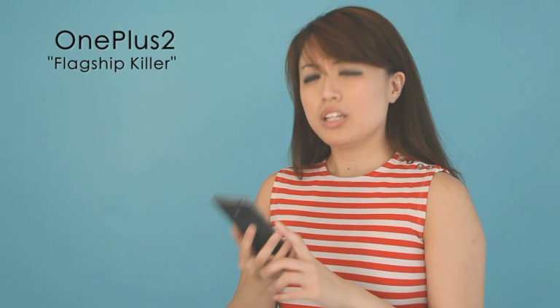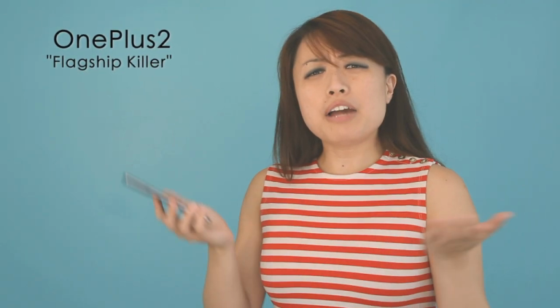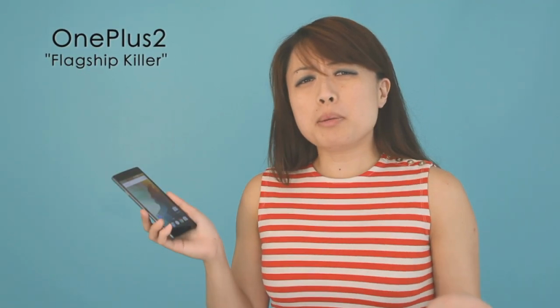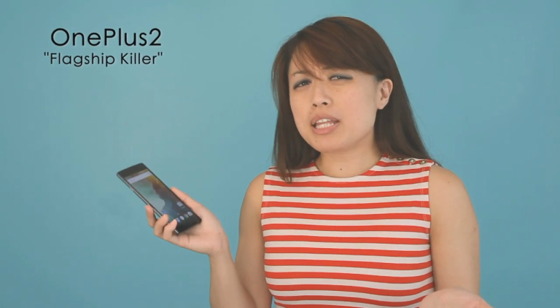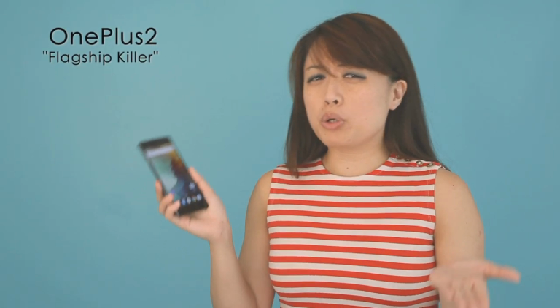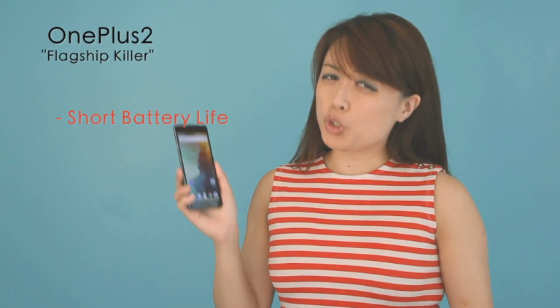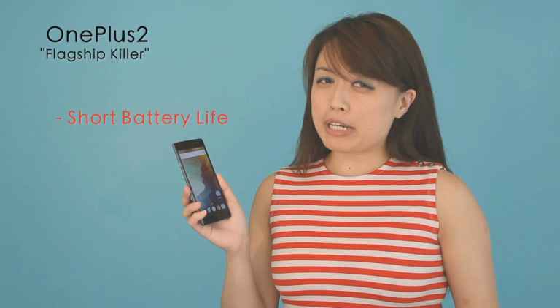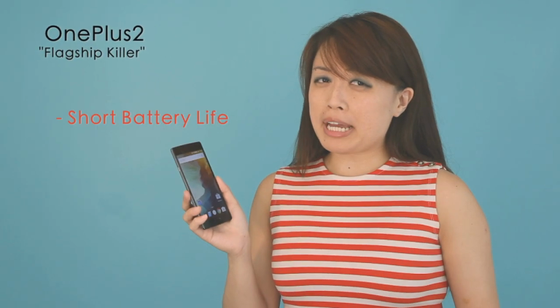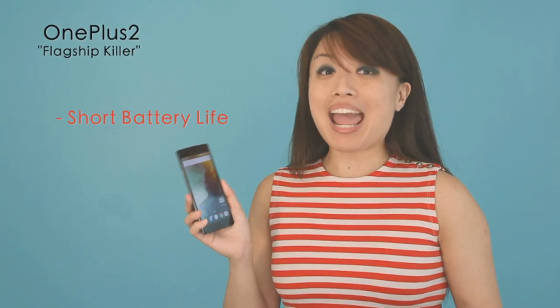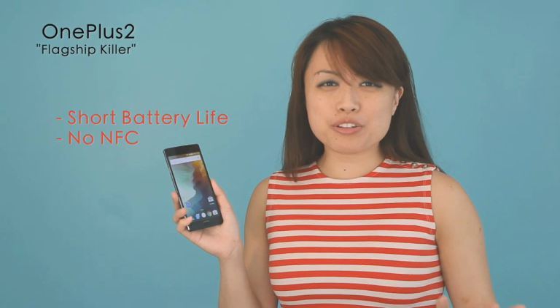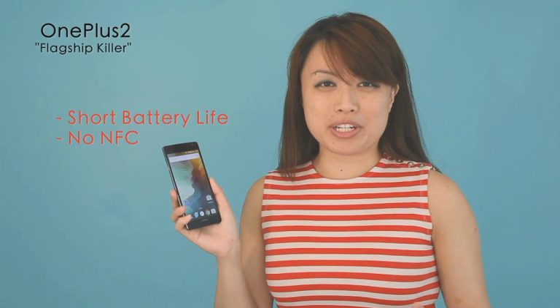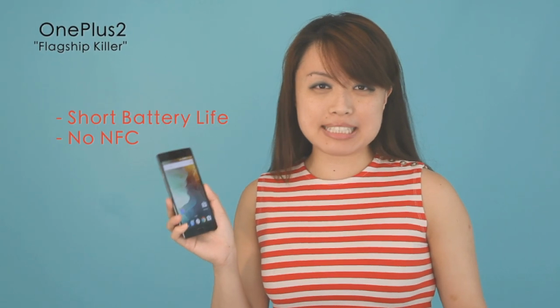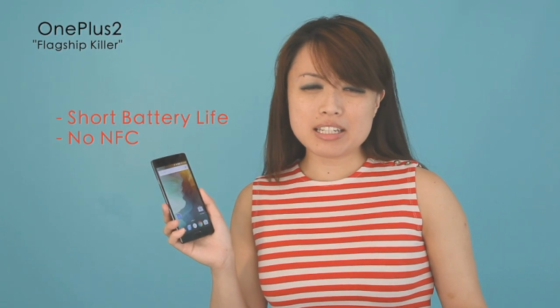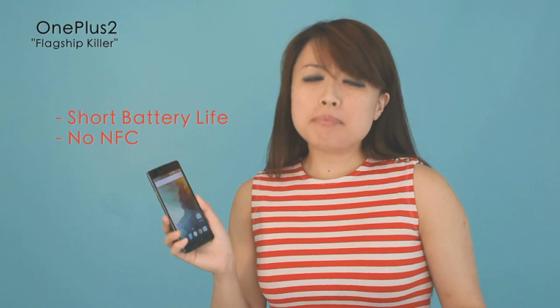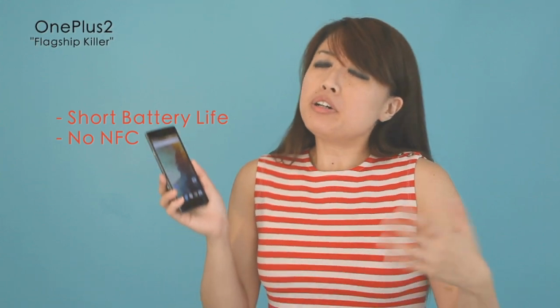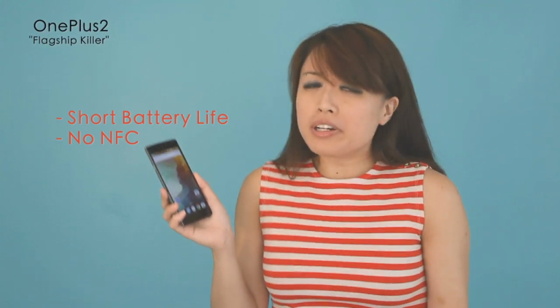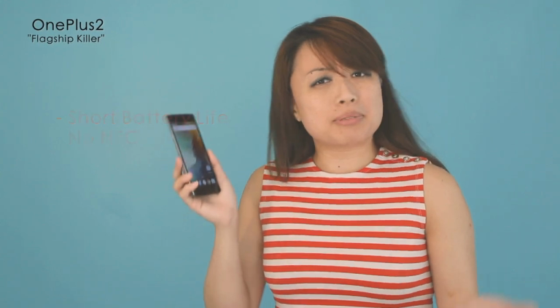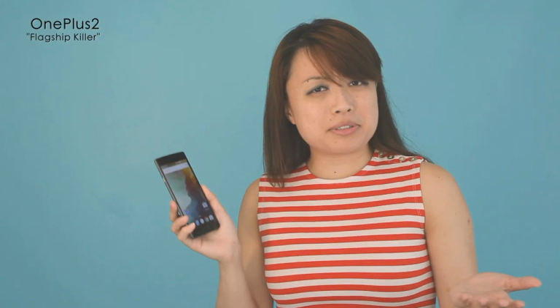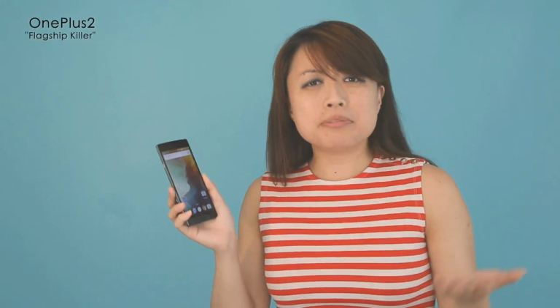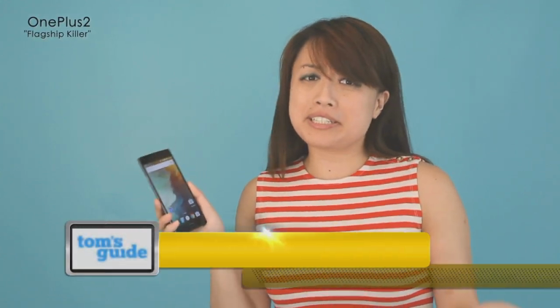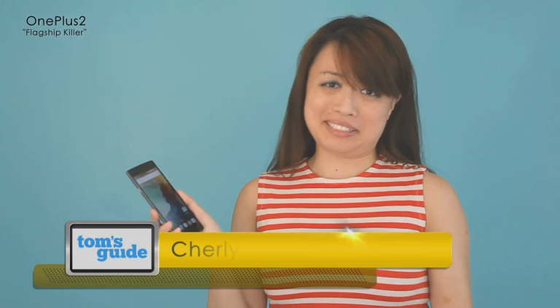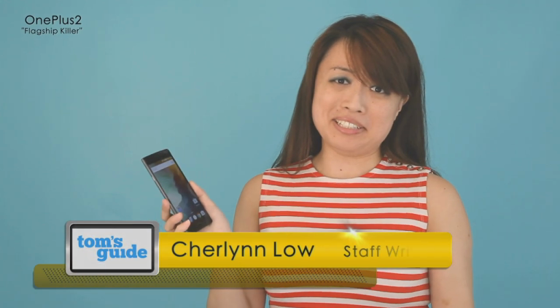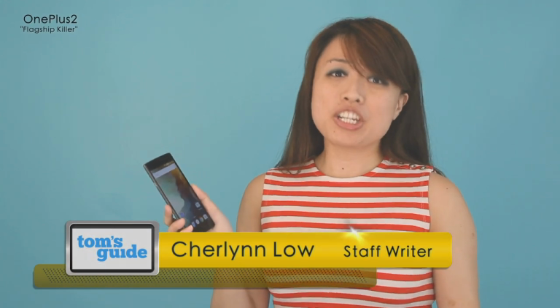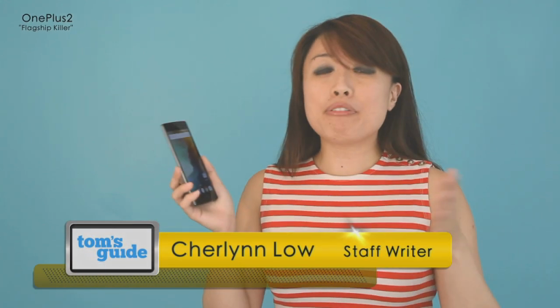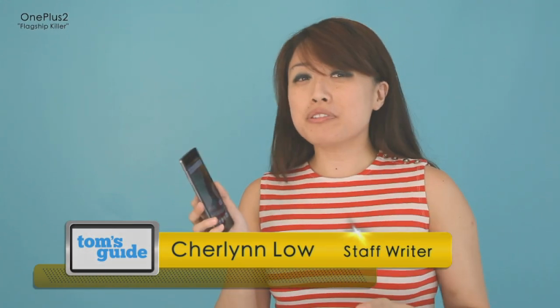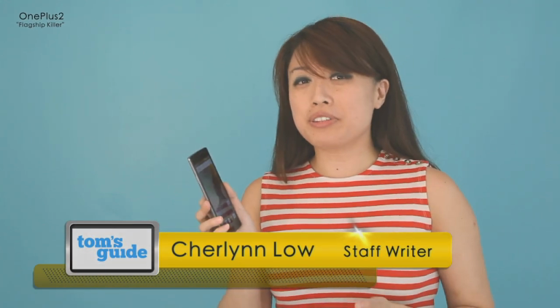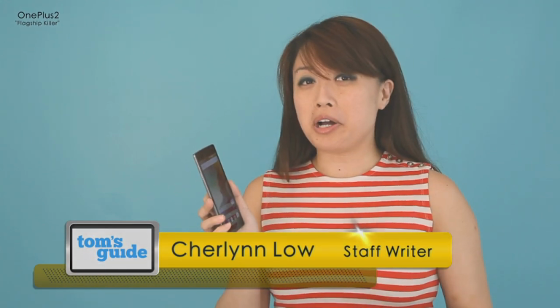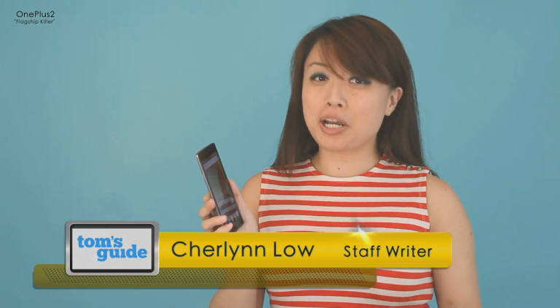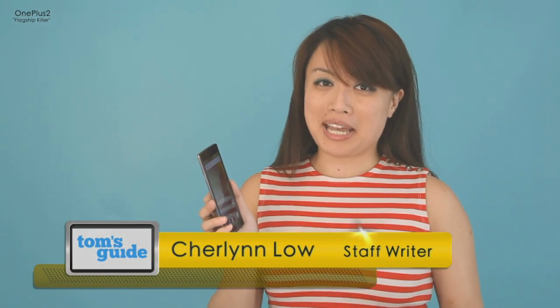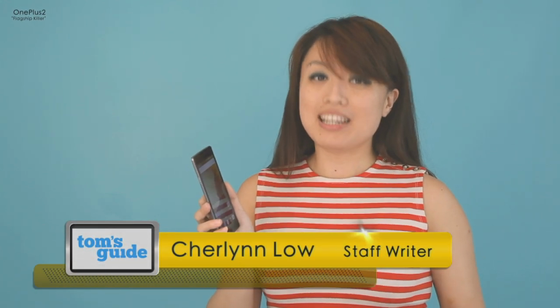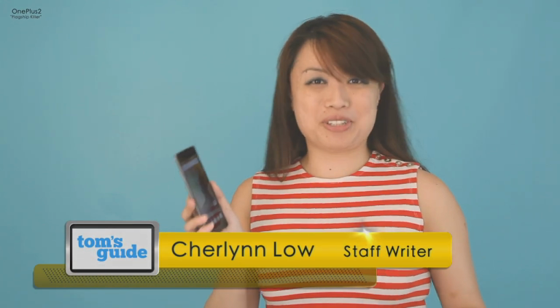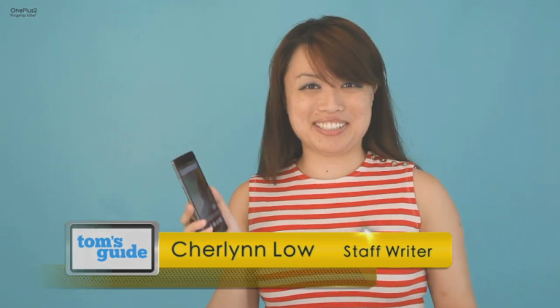I was bummed out by the phone's short battery life, and there's no NFC — but overall the OnePlus 2 is a pretty good deal. Check out my full review on Tom's Guide. I'm Sherlyn Lo.